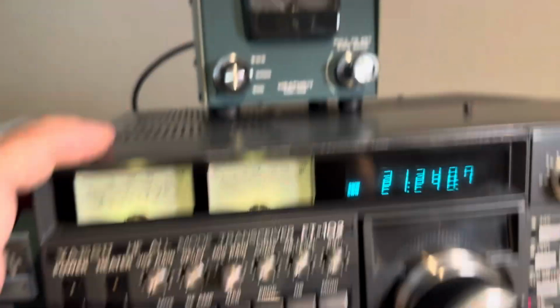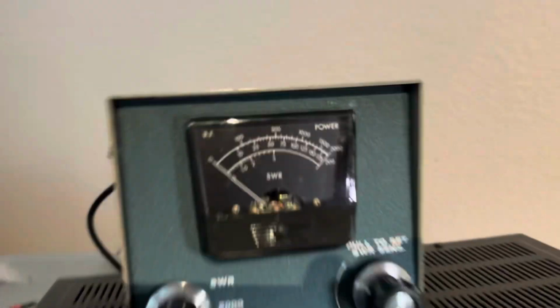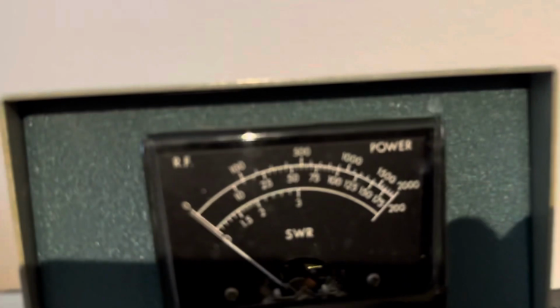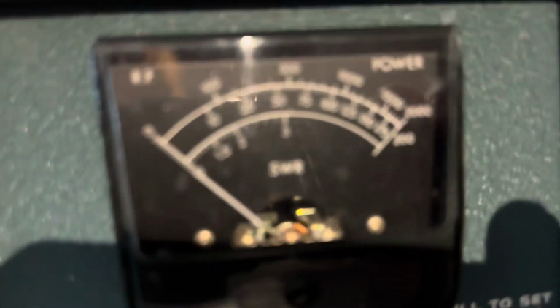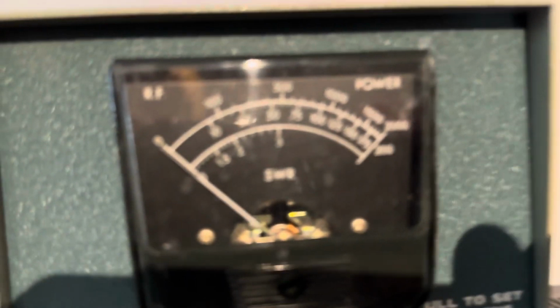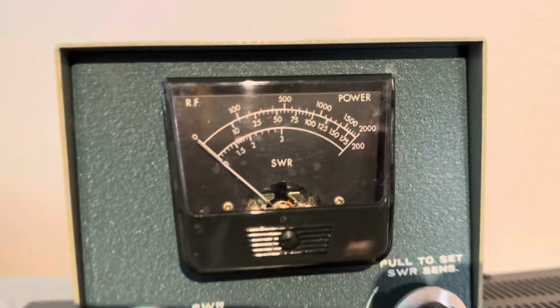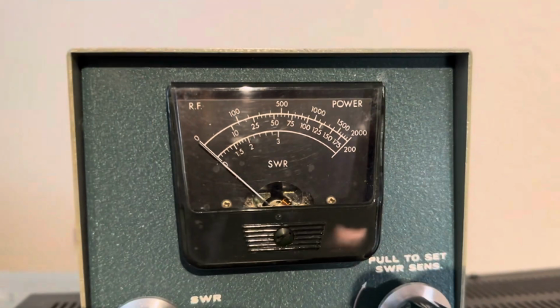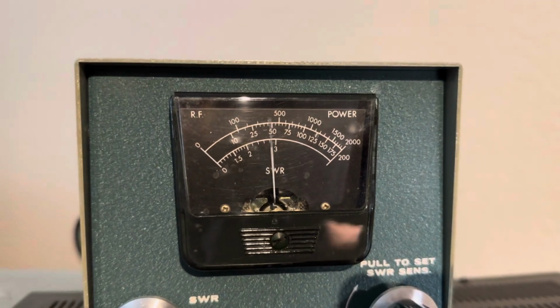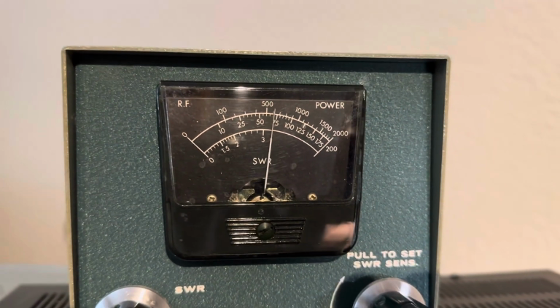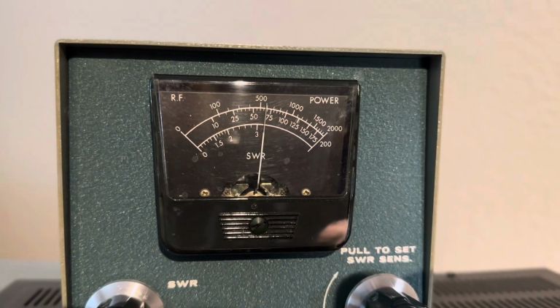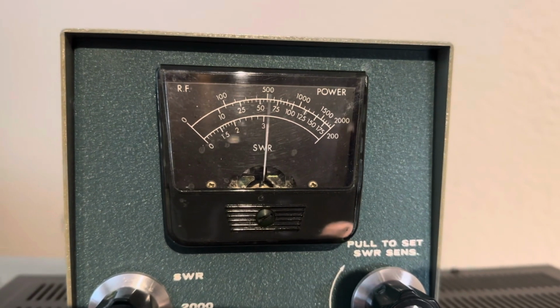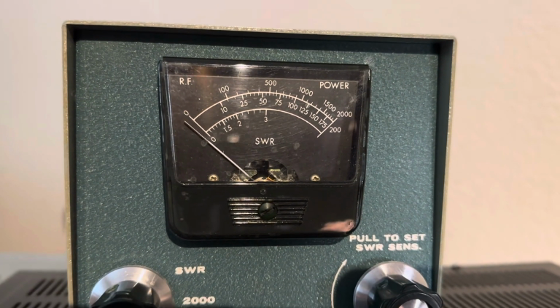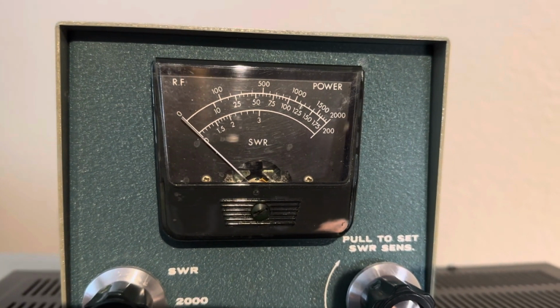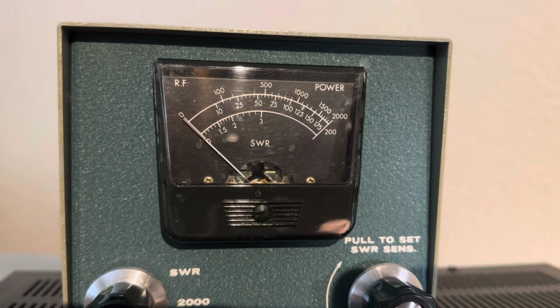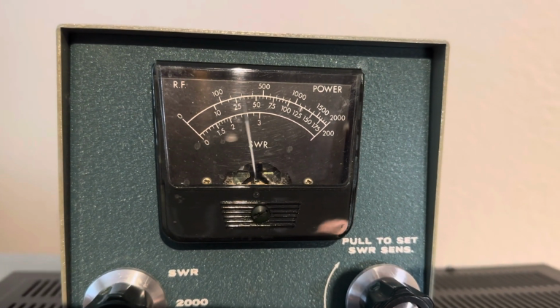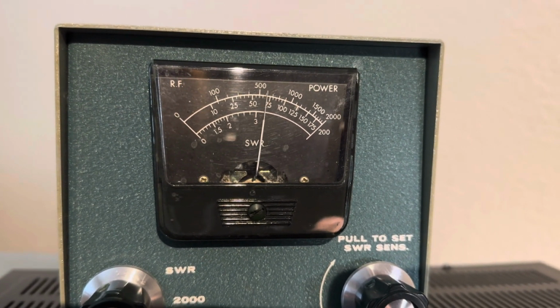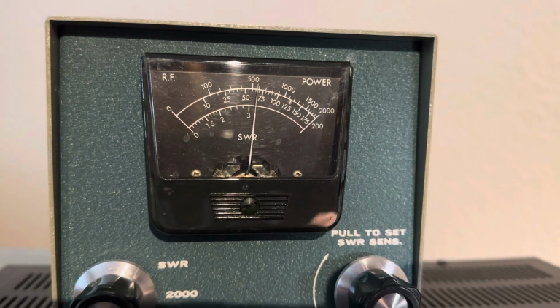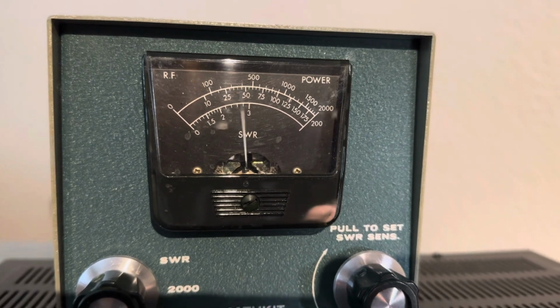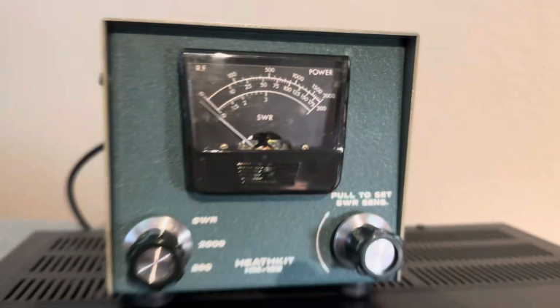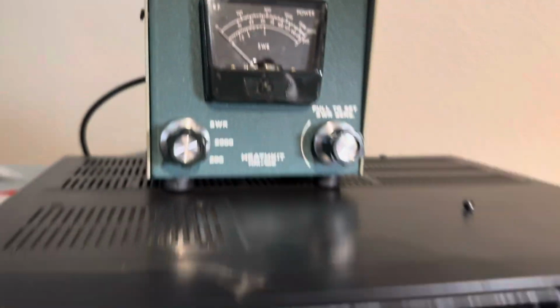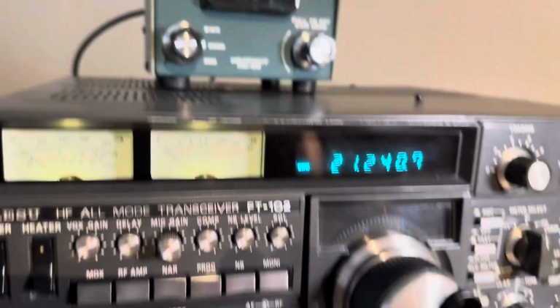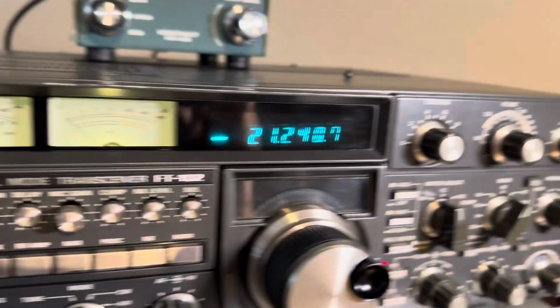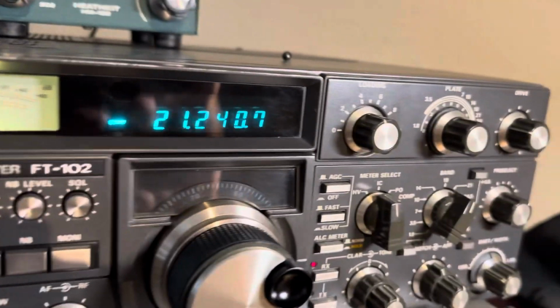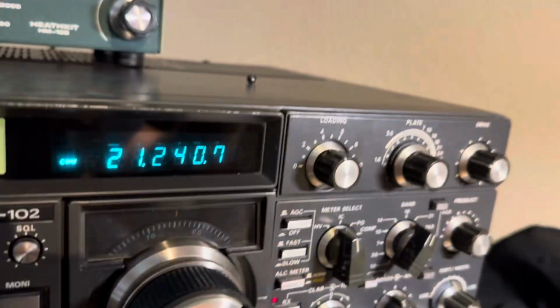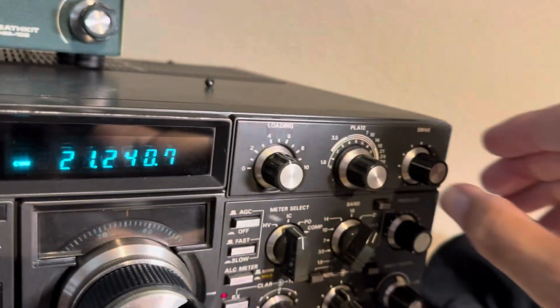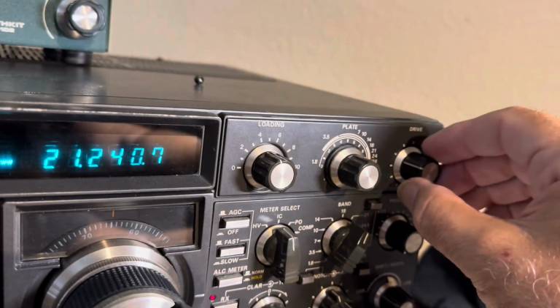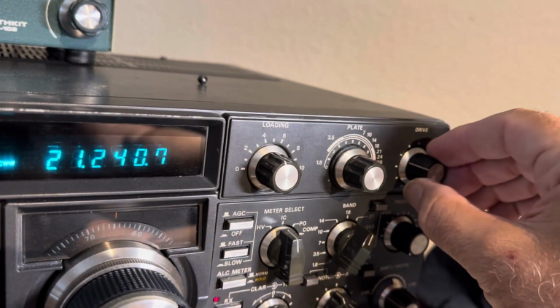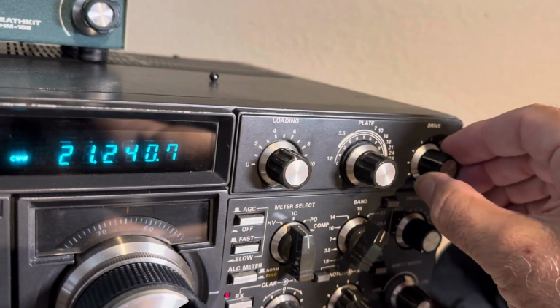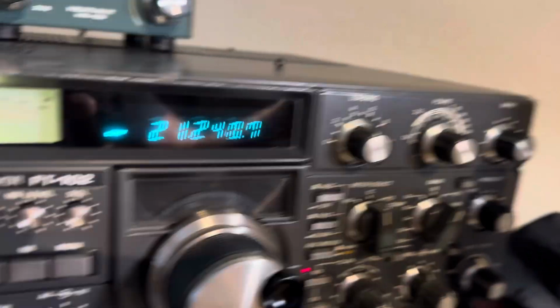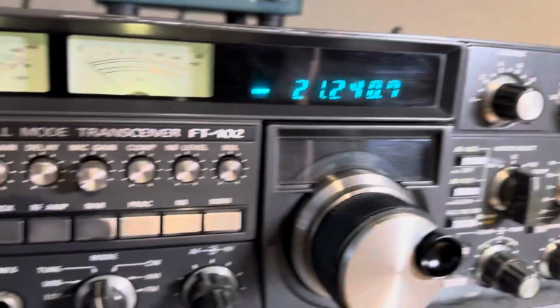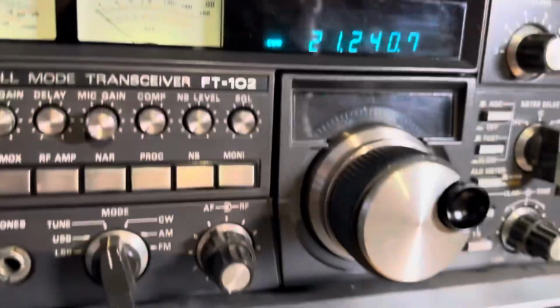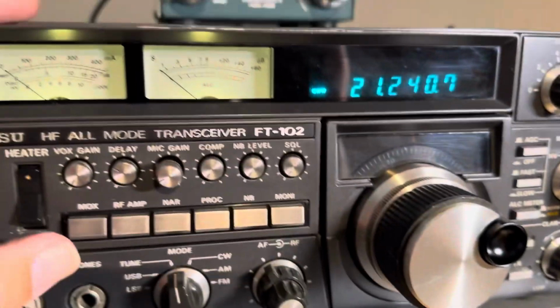We're putting how much into it? Not much — 60 watts. Let's give it some more drive. Let's see what that does.